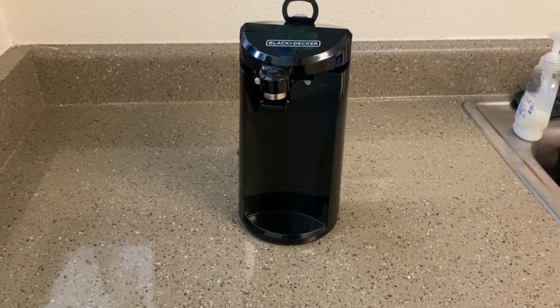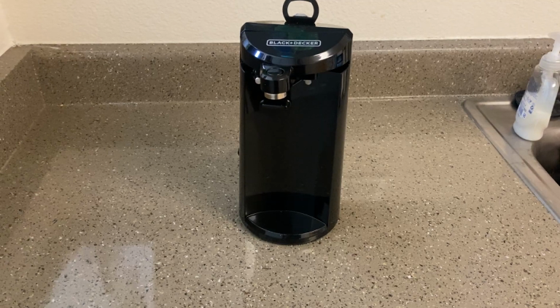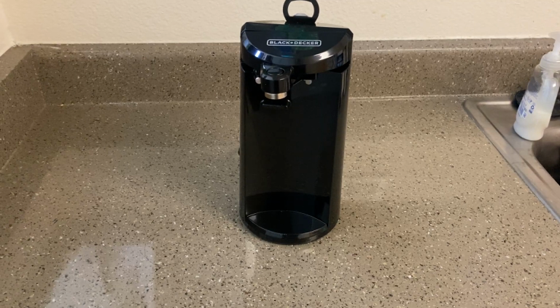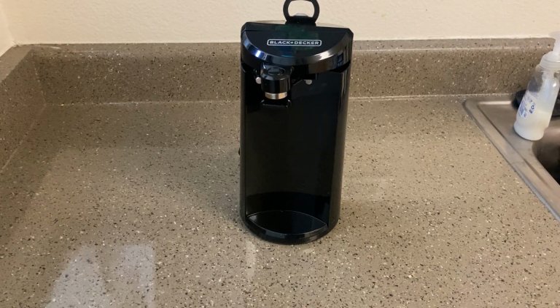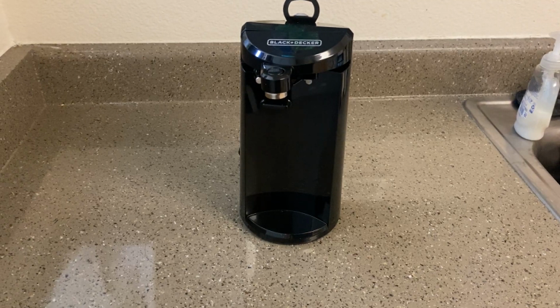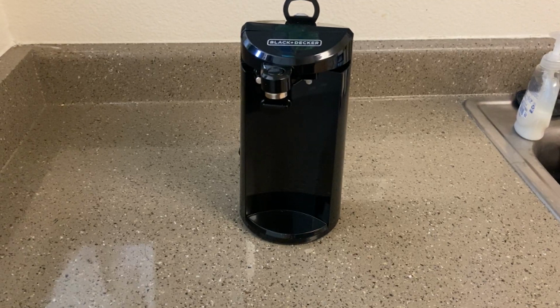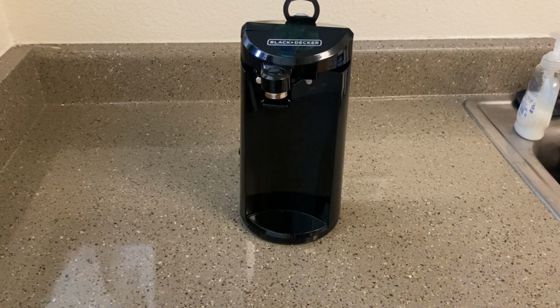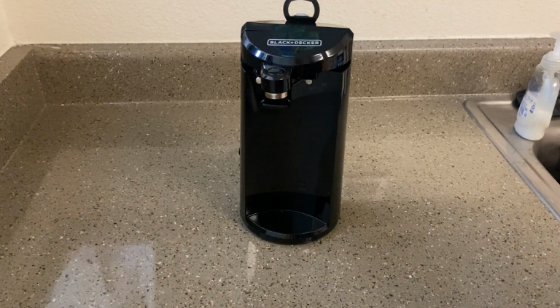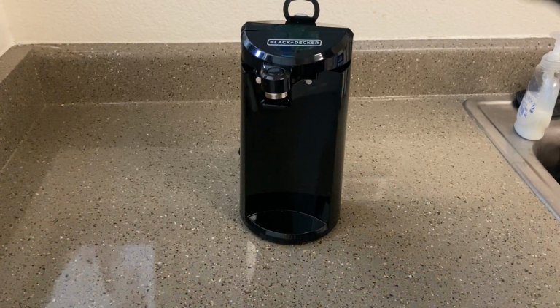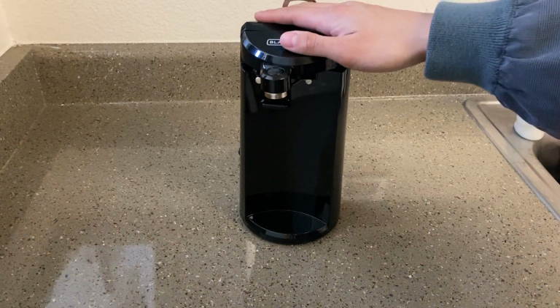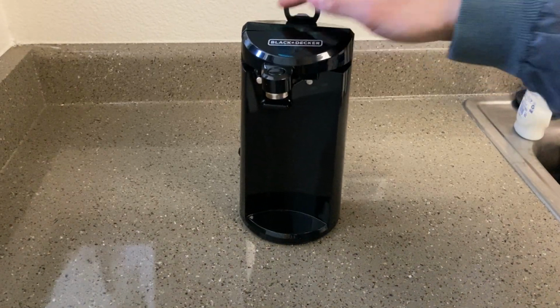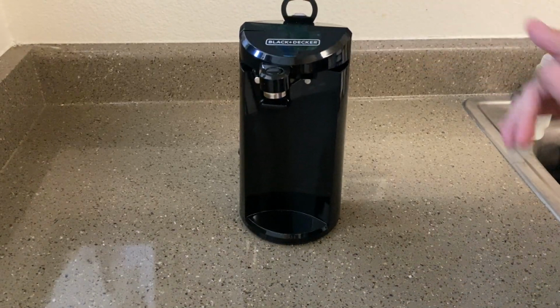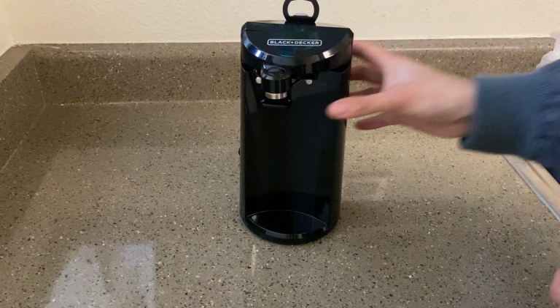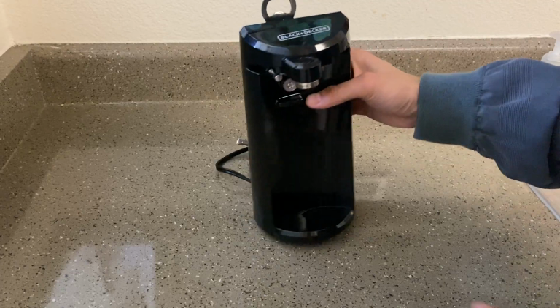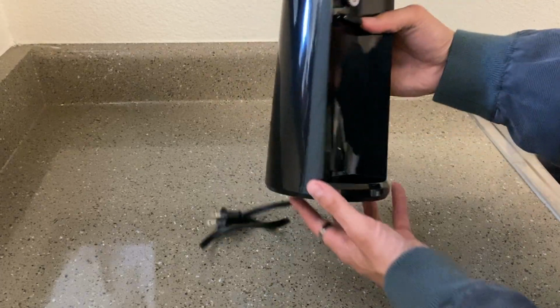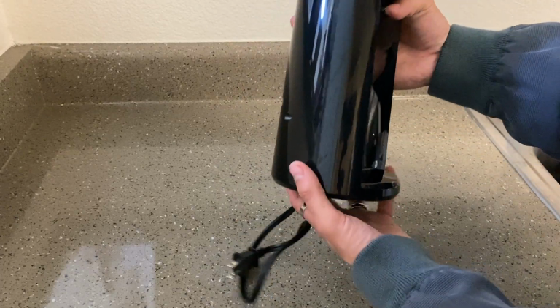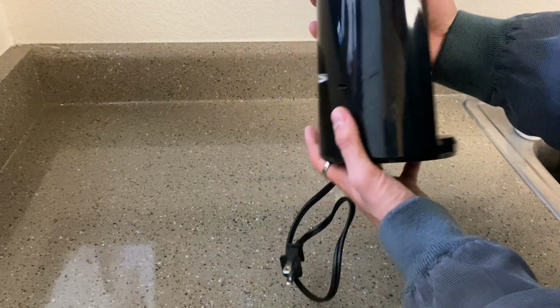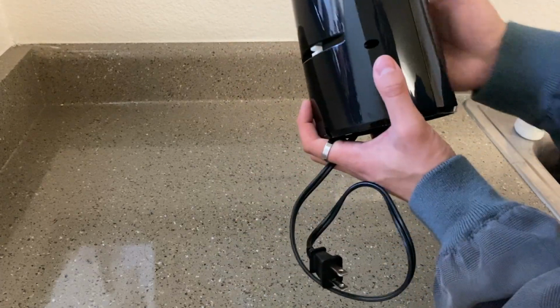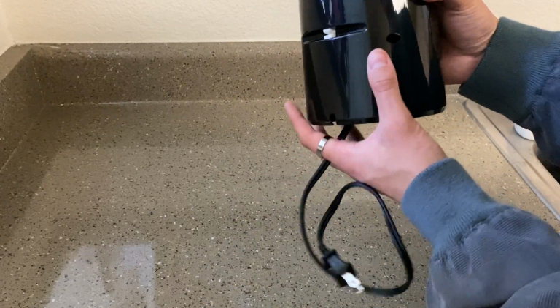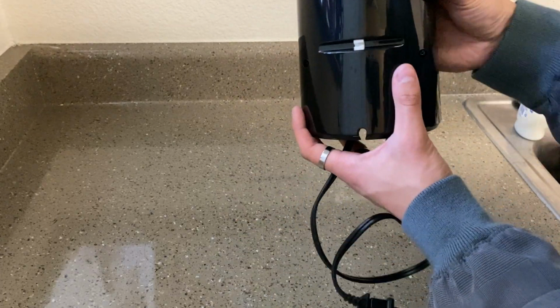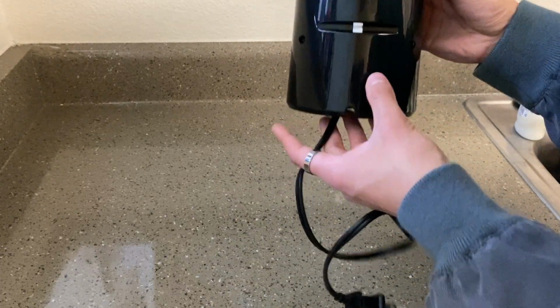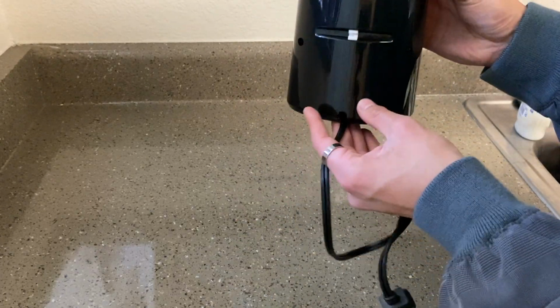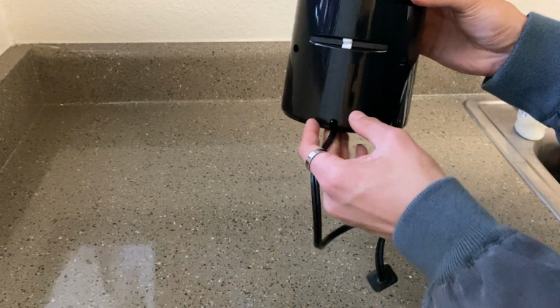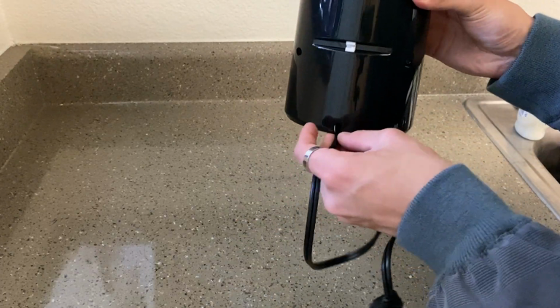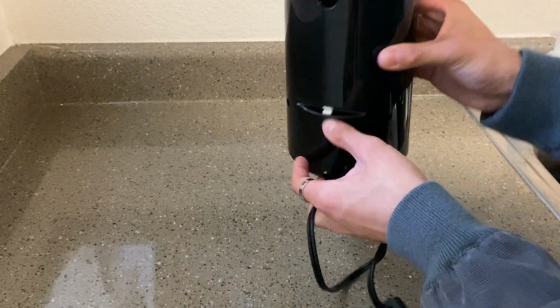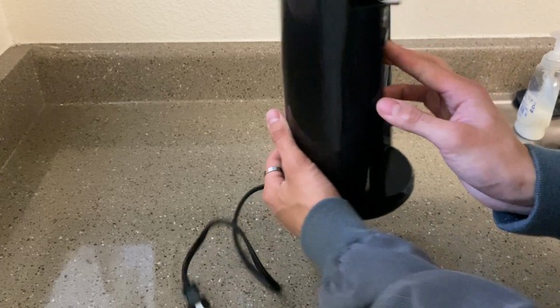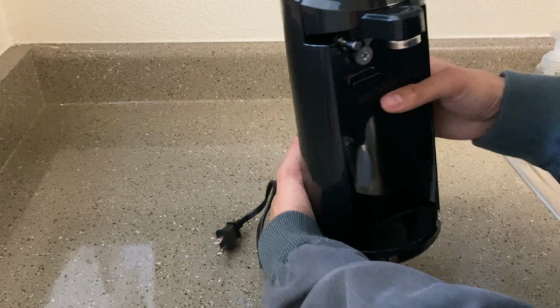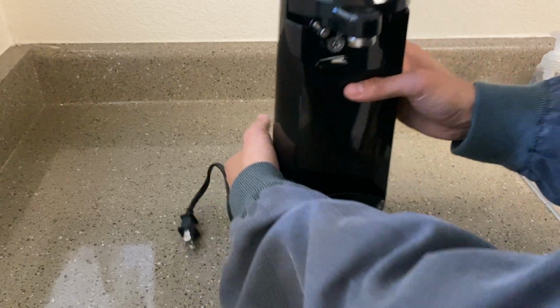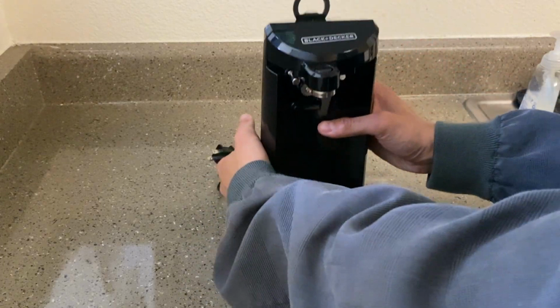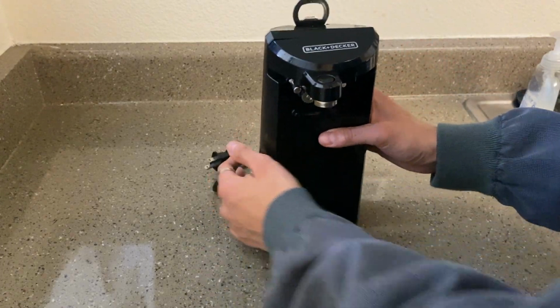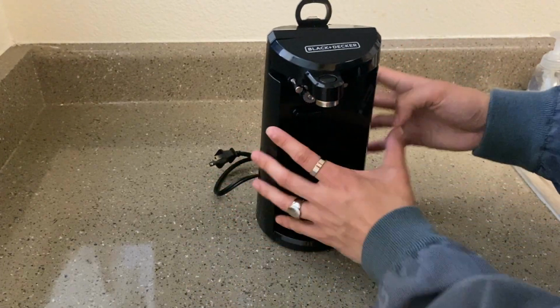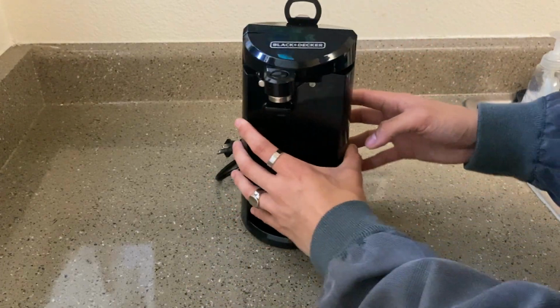What's up guys? We have with us today the Black & Decker Easy Cut Can Opener. So this is what it looks like. It is pretty small, but it doesn't take a lot of space in the kitchen, so that's always a positive.